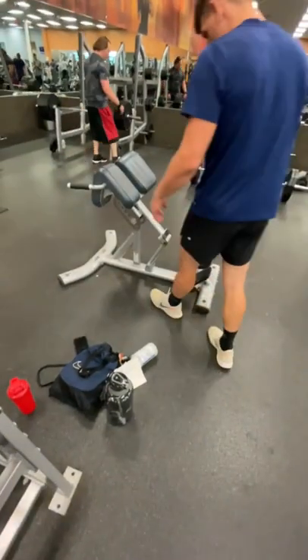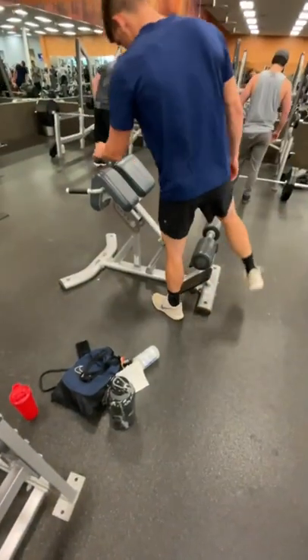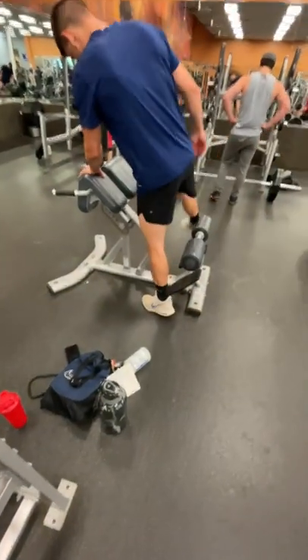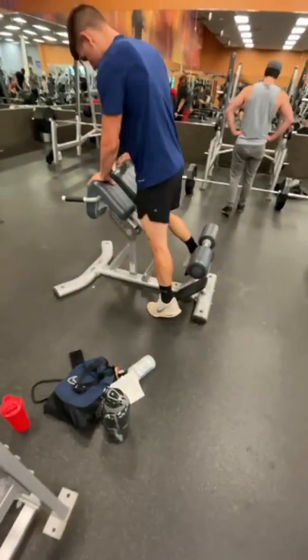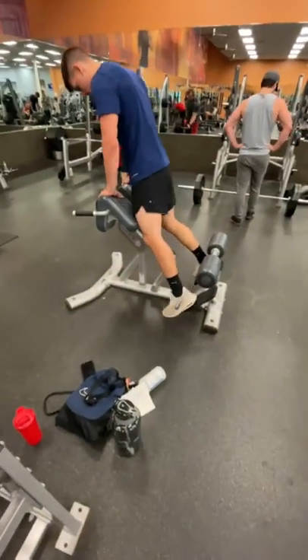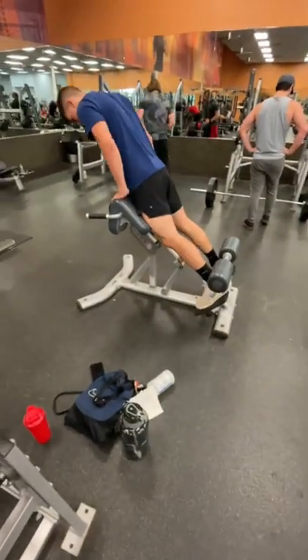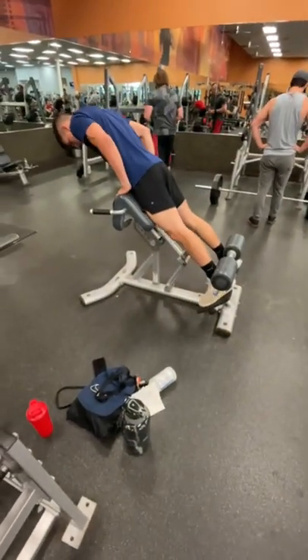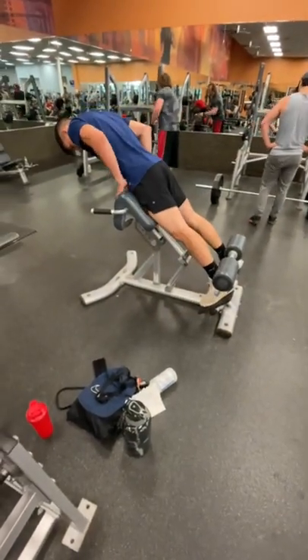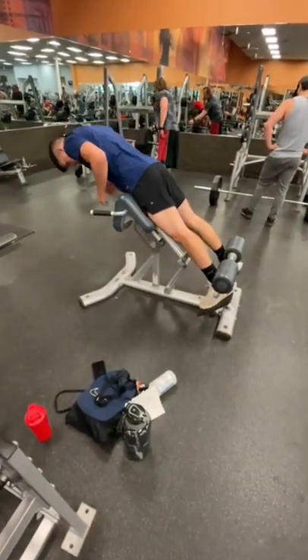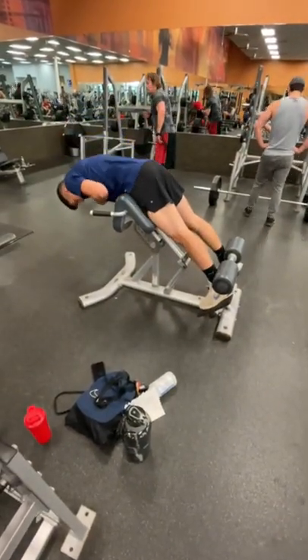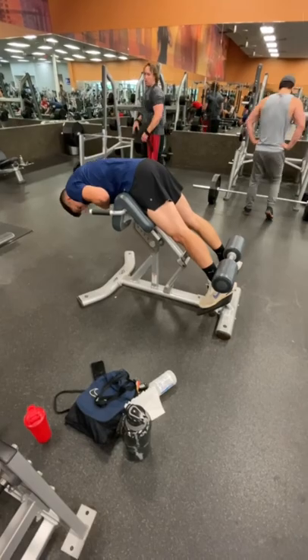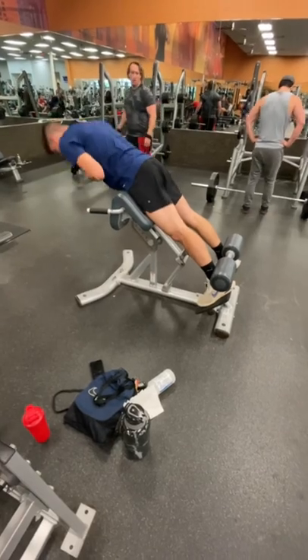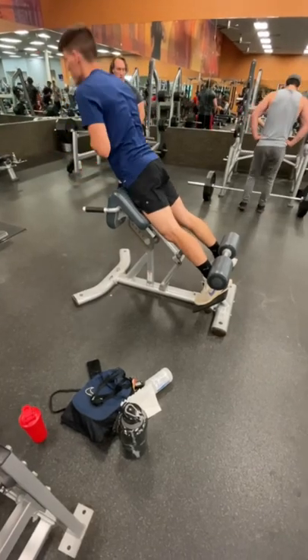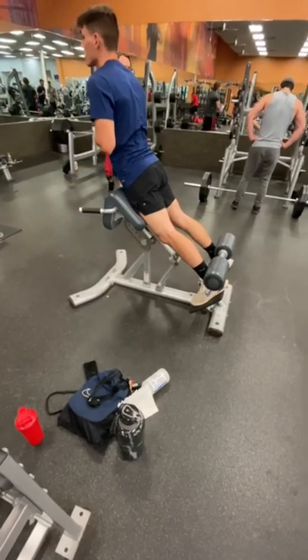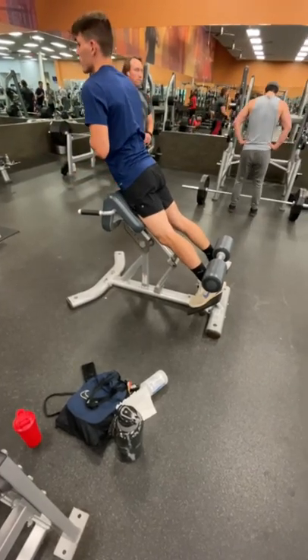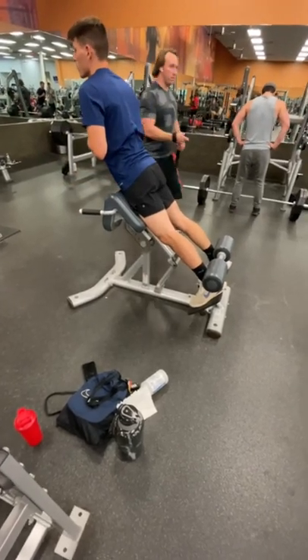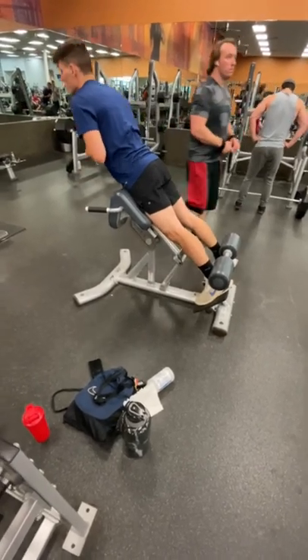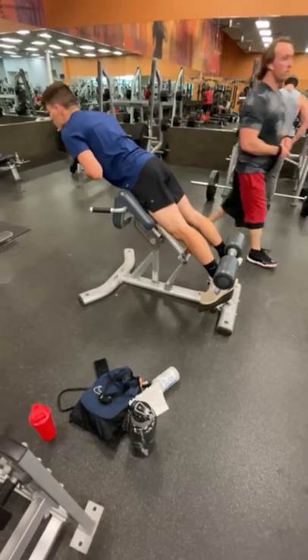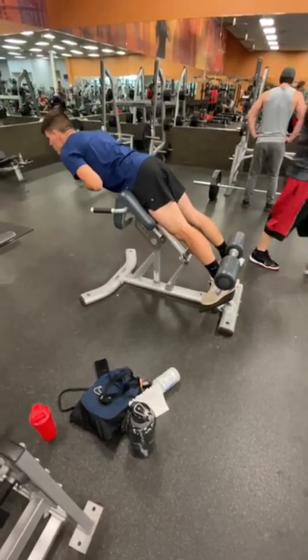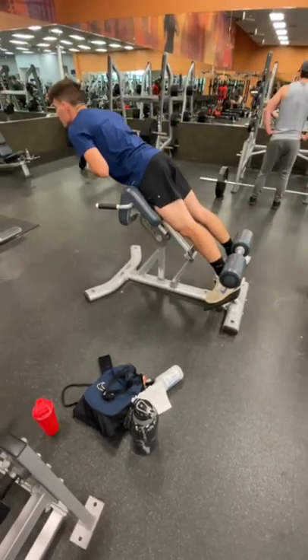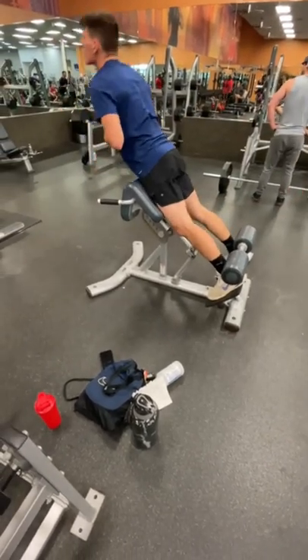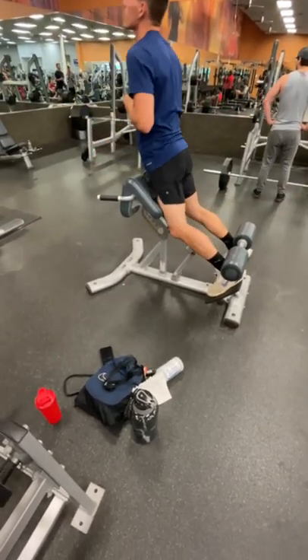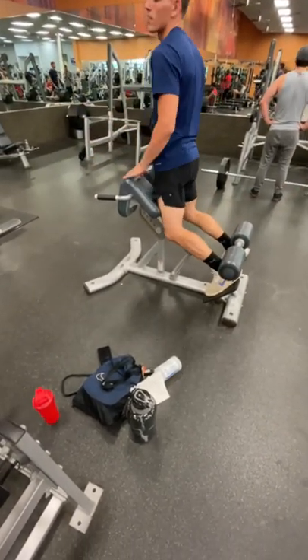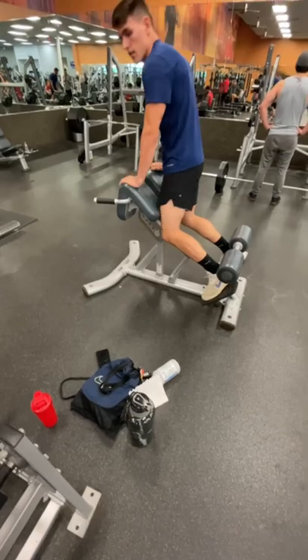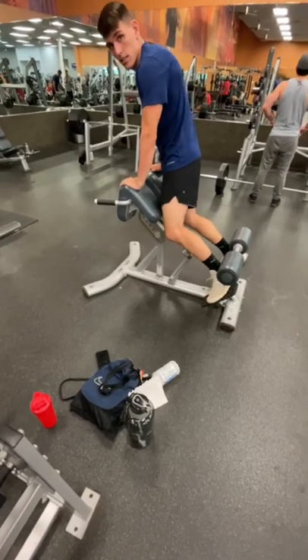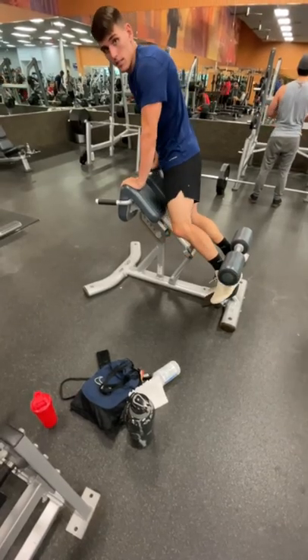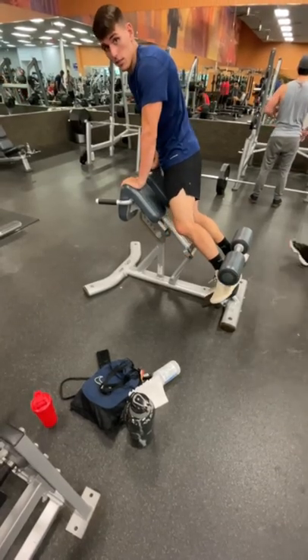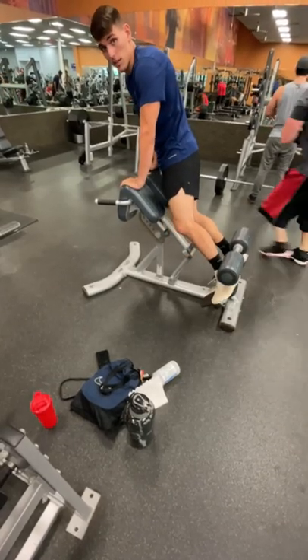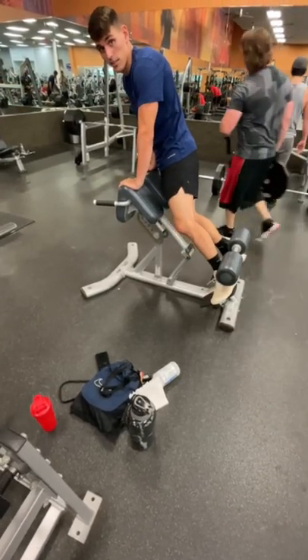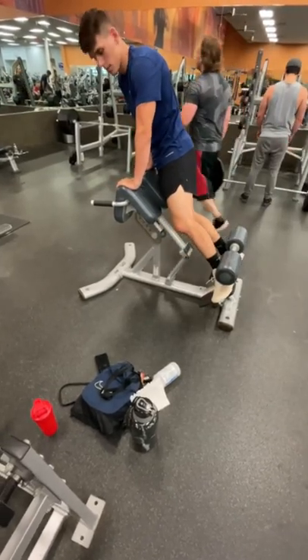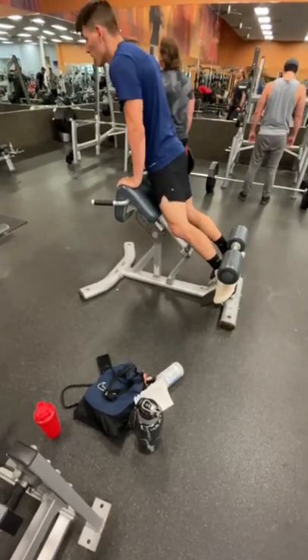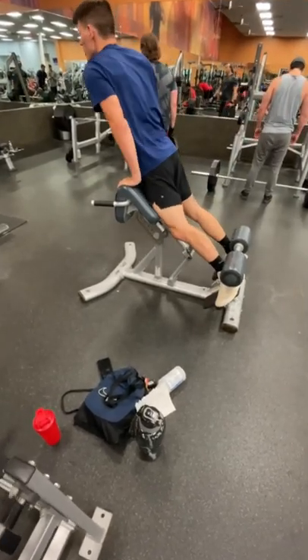In this clip, we're going to show you the way most people do it, where it hyperextends the knee and causes a very painful irritation. A quick fix you can do is turn your toes to the outside to take all the pressure off your knees. This will allow you to focus on your back.